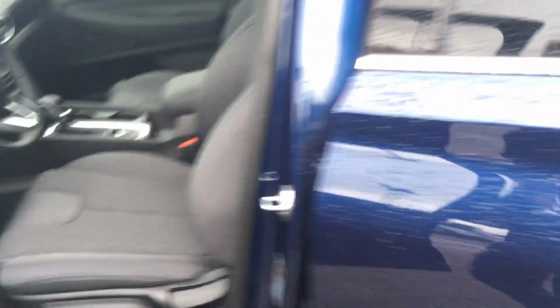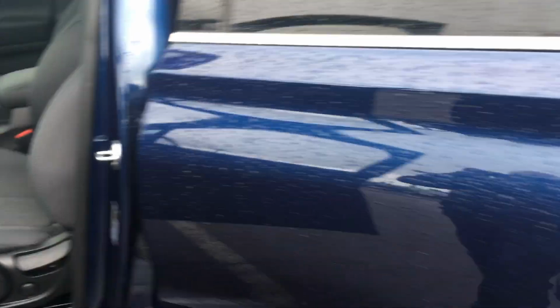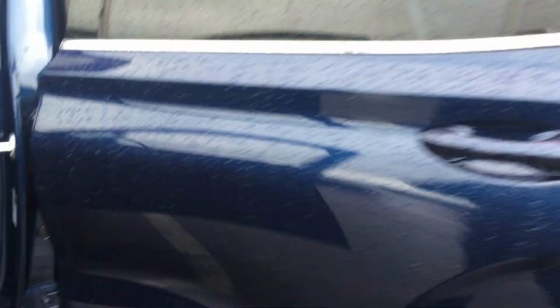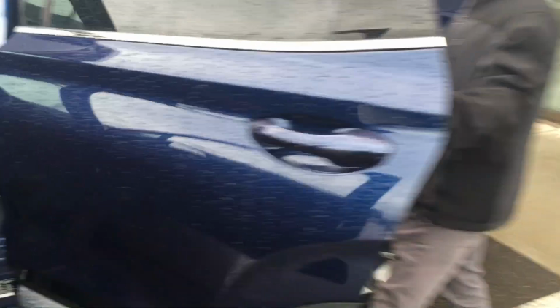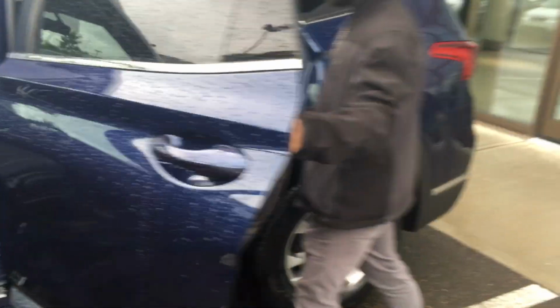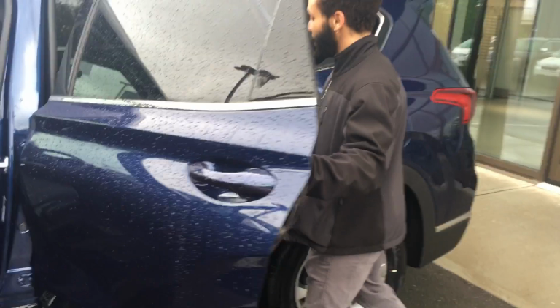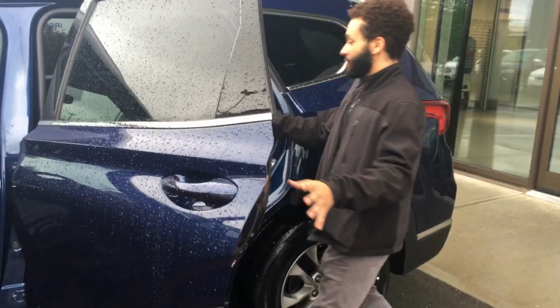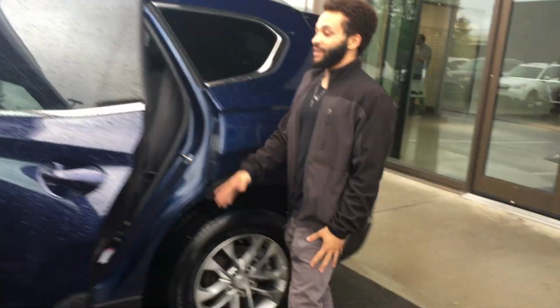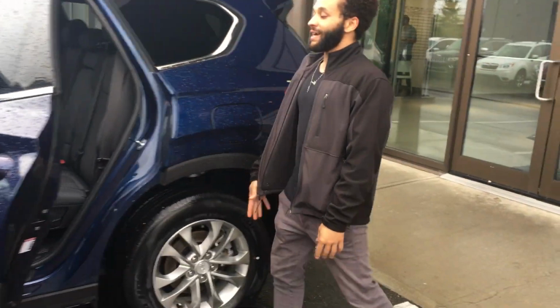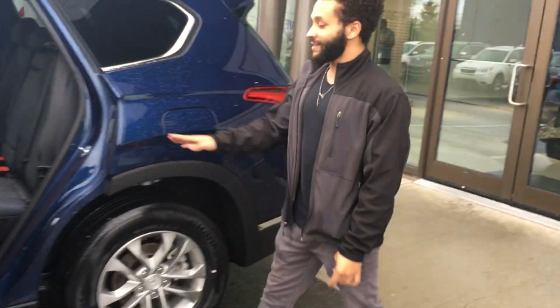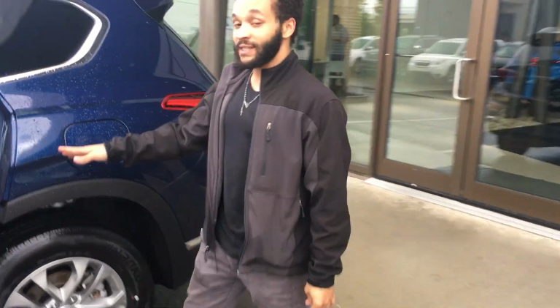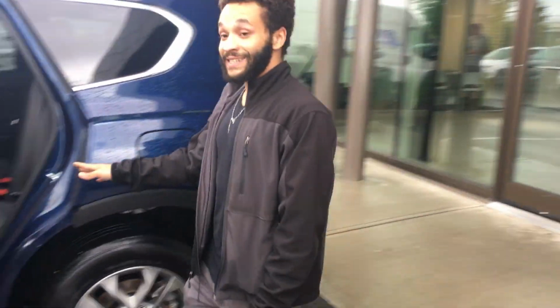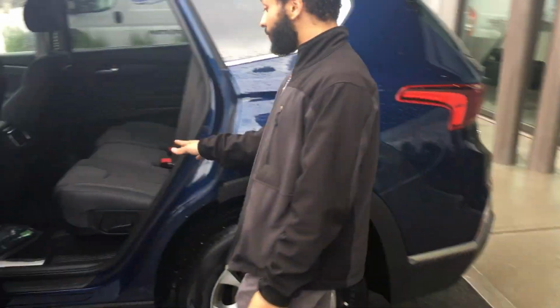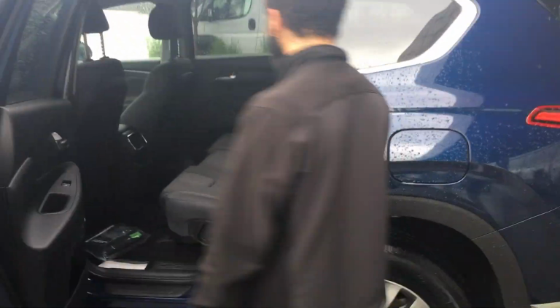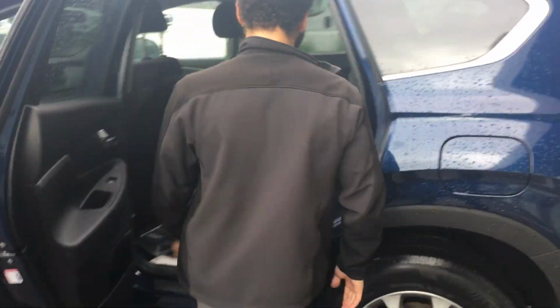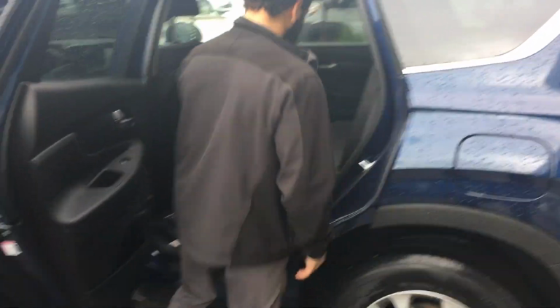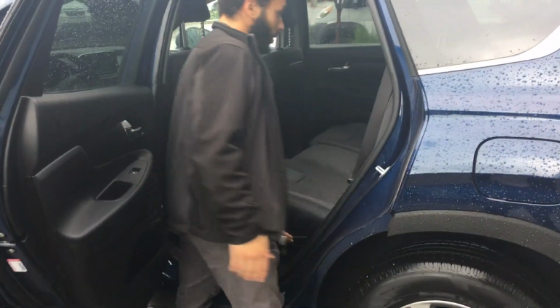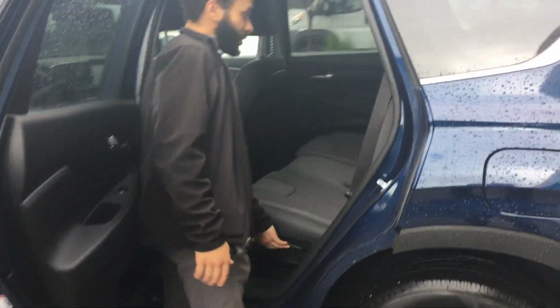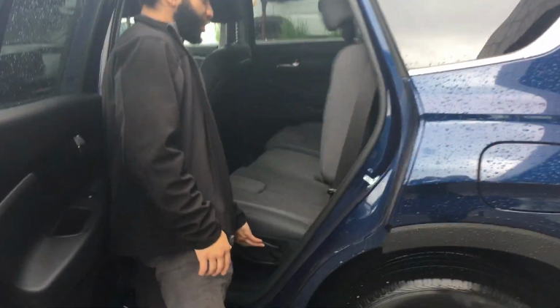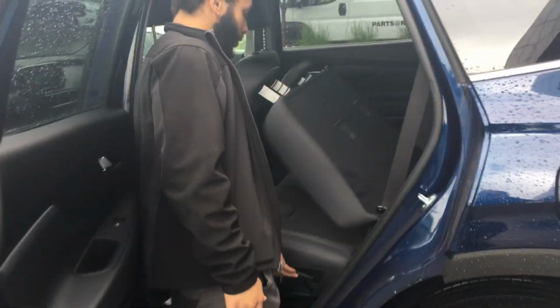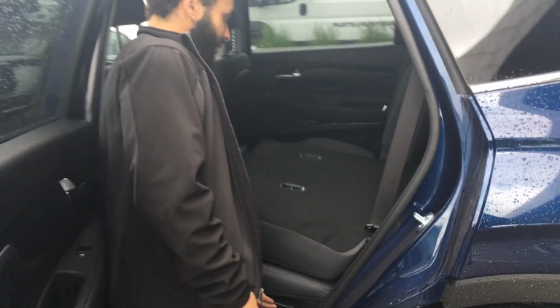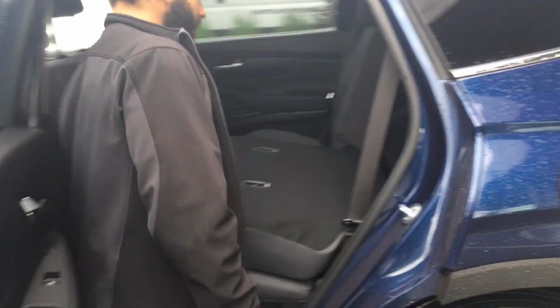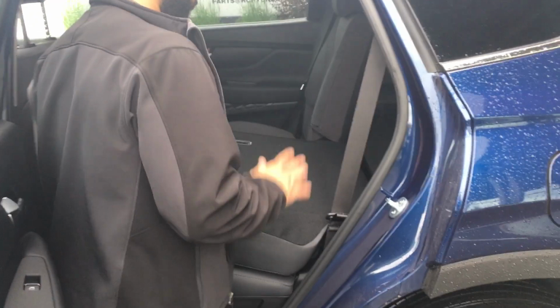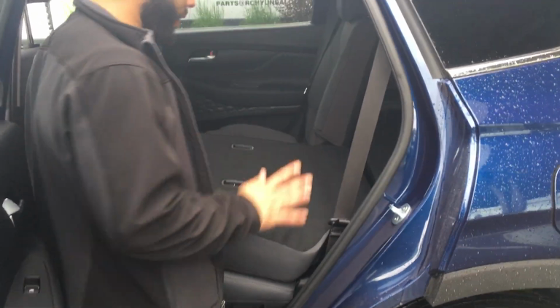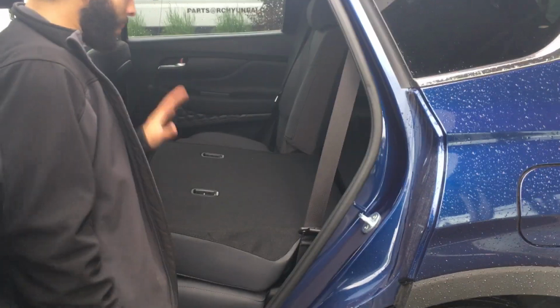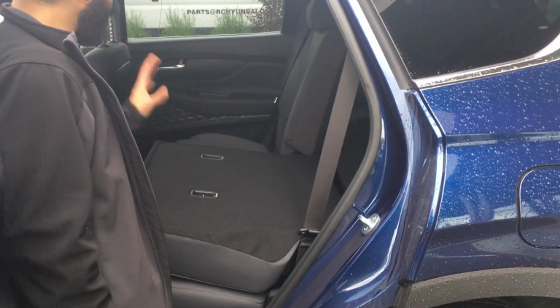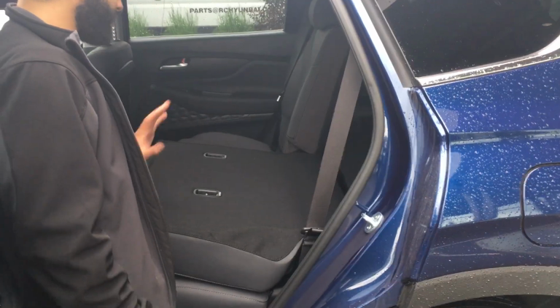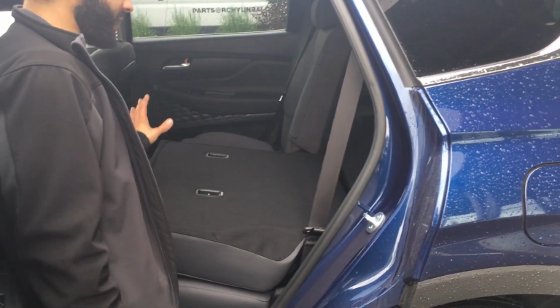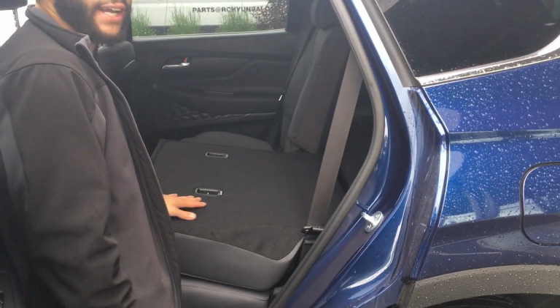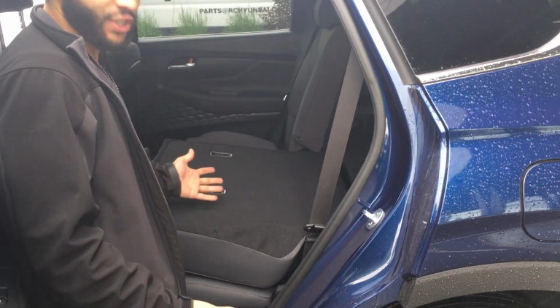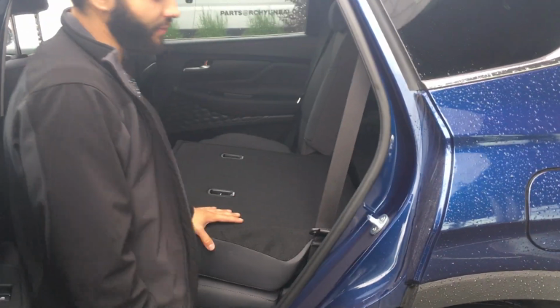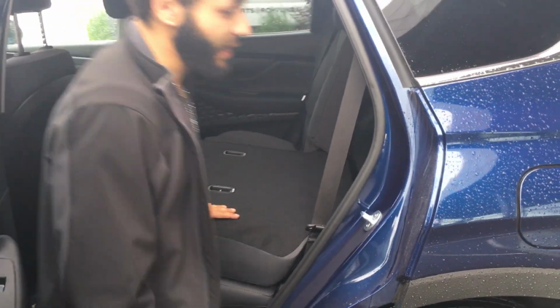Coming to the back, you're definitely going to have plenty of space in the rear seats. These seats easily fold flat — all you have to do is pull this lever here — and you do have a big amount of space in the back, which is definitely very nice.